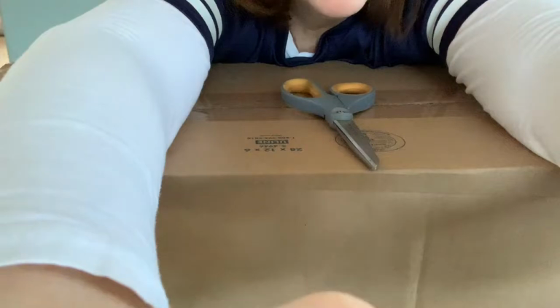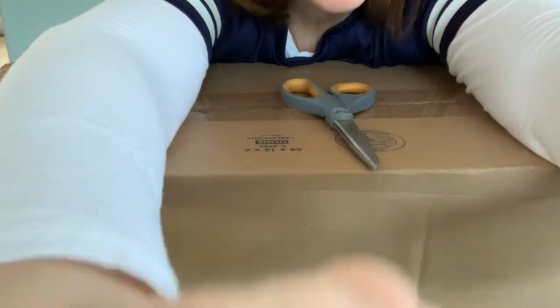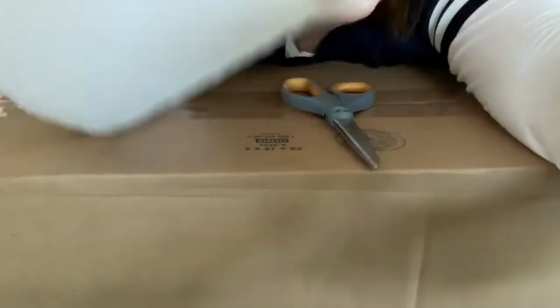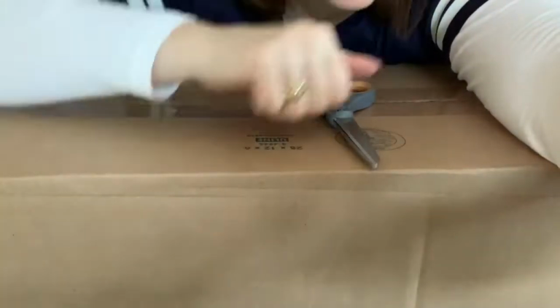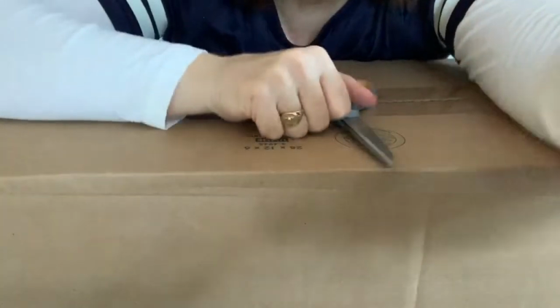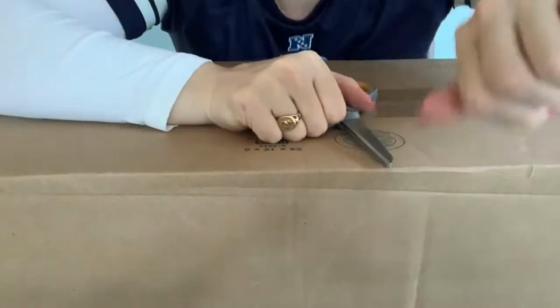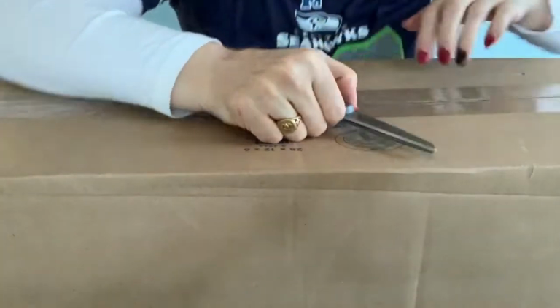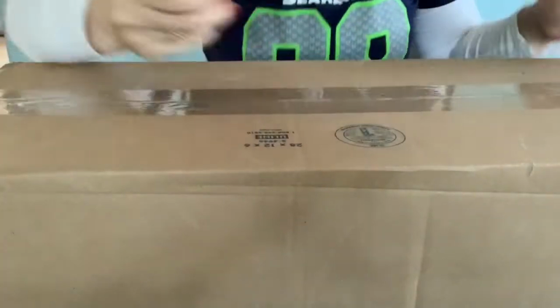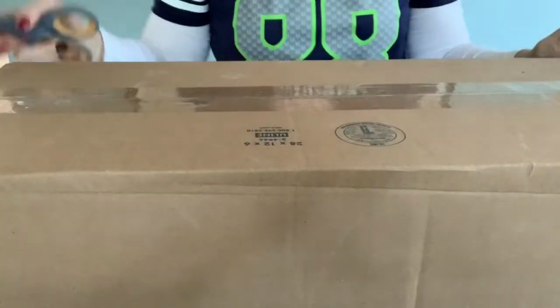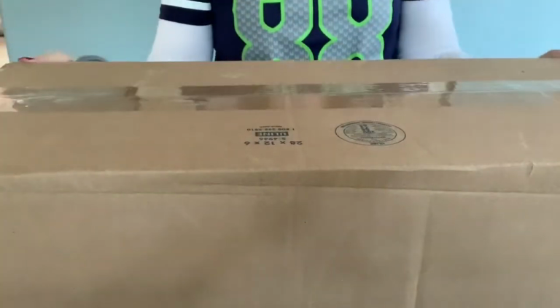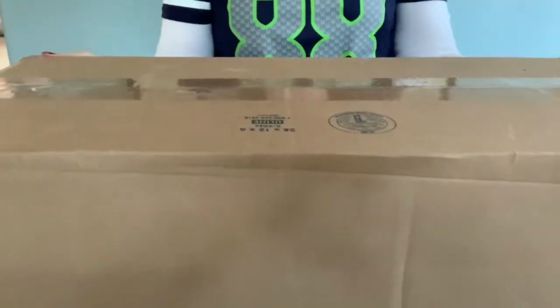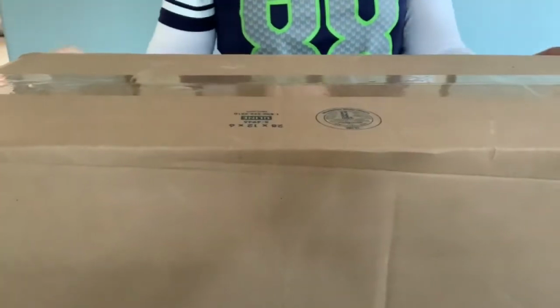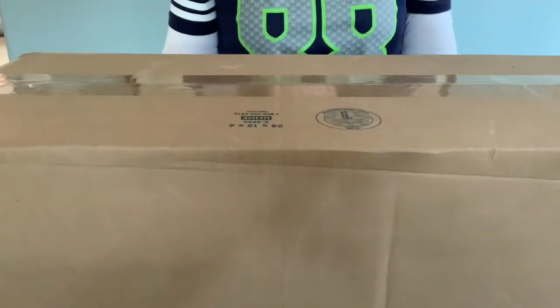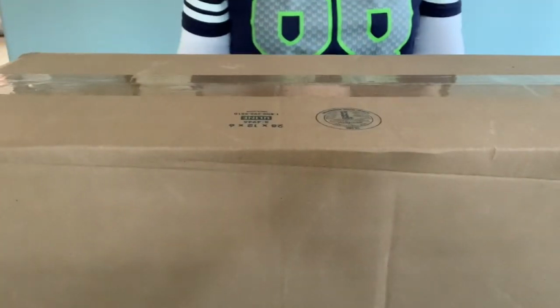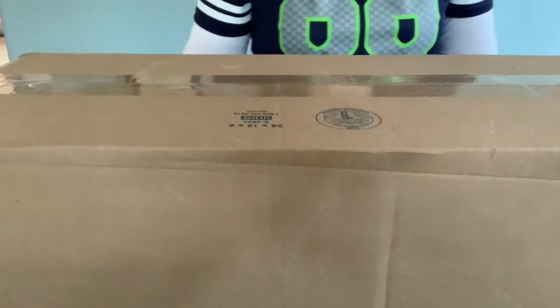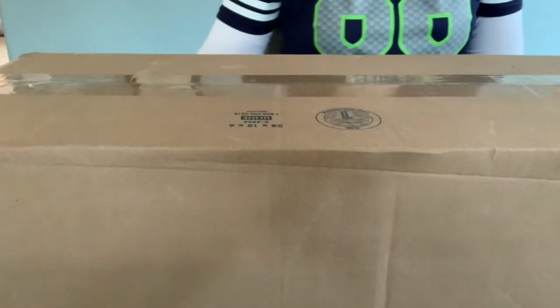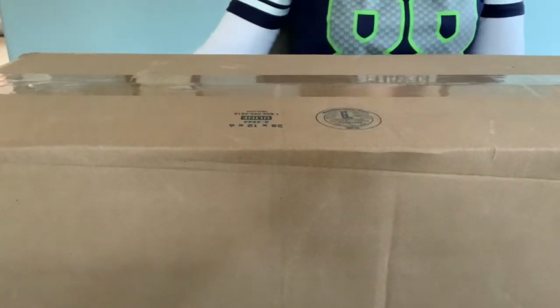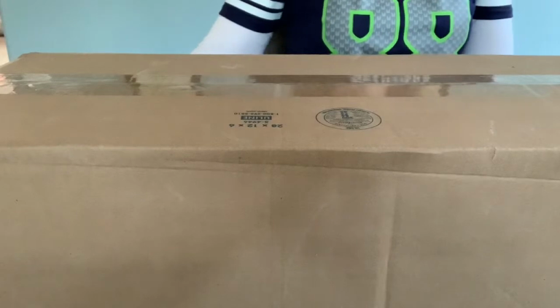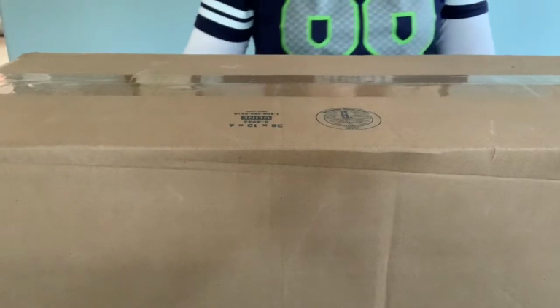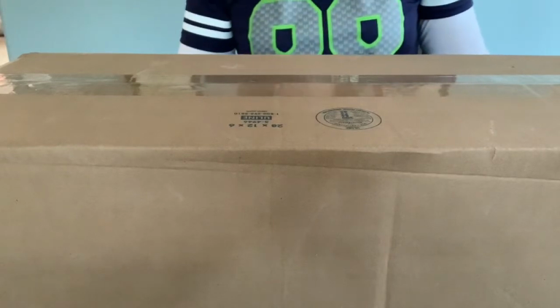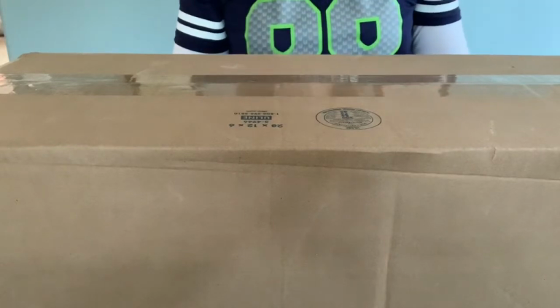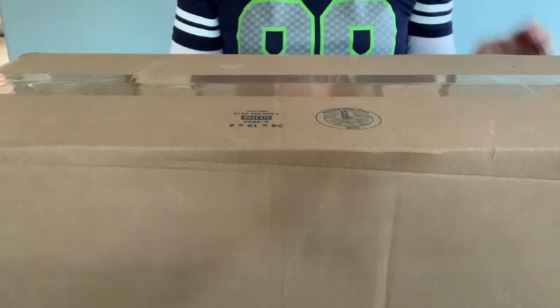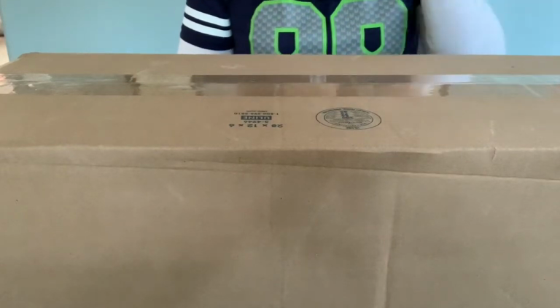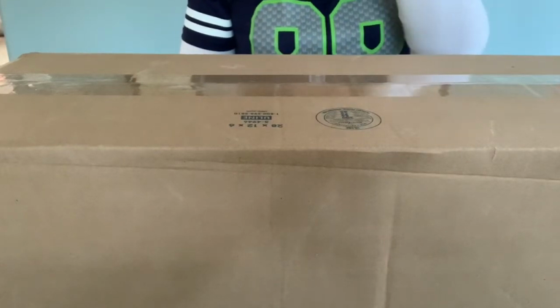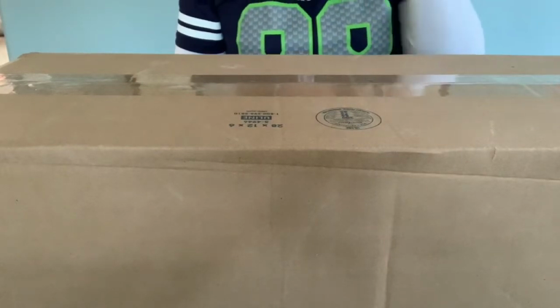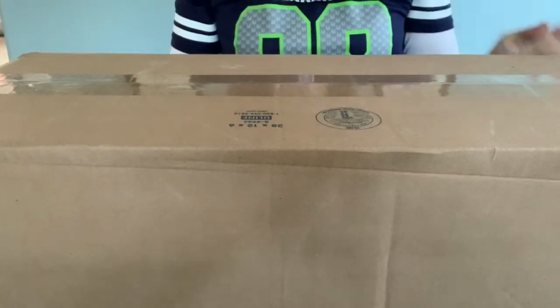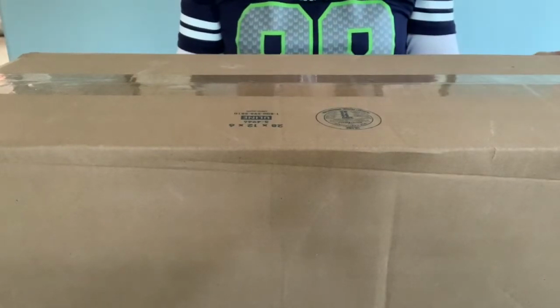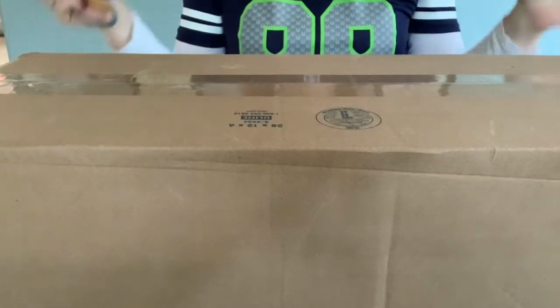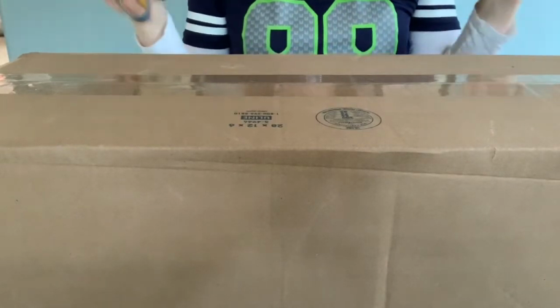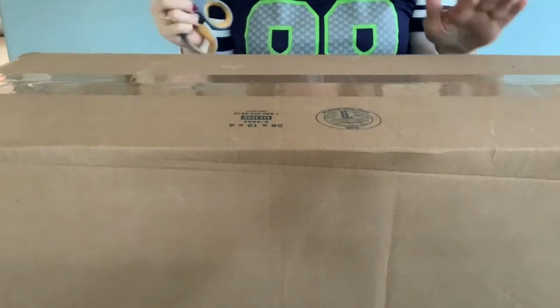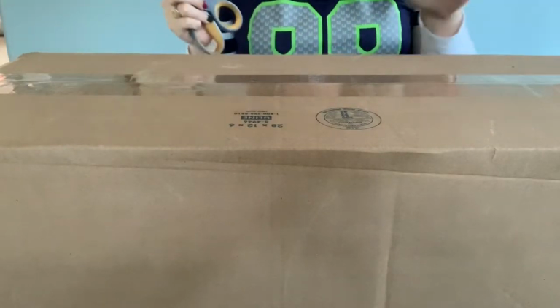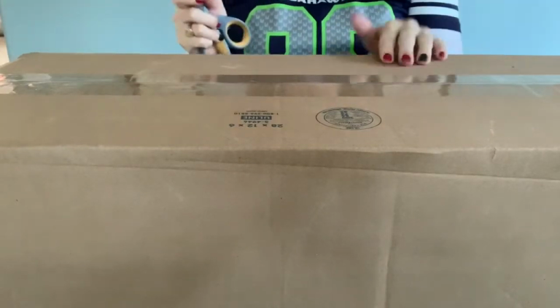Hello and welcome to my channel. I am Lisa and my channel is Diamonds and Stitches, and today I have an unboxing.